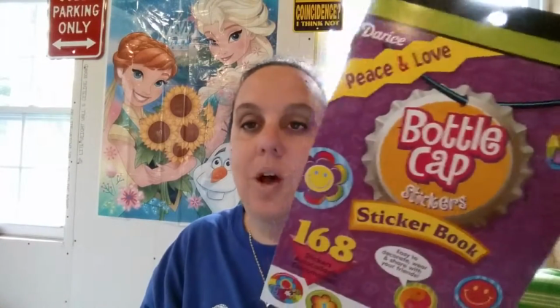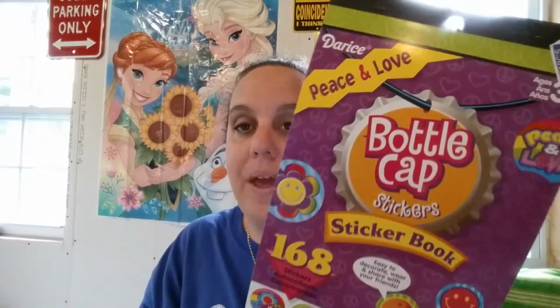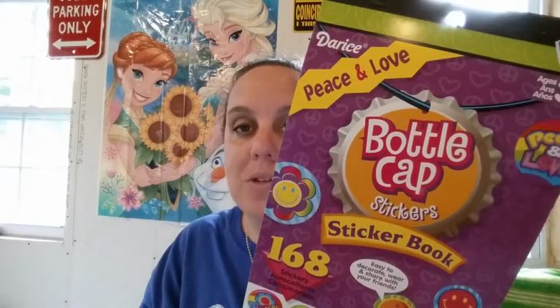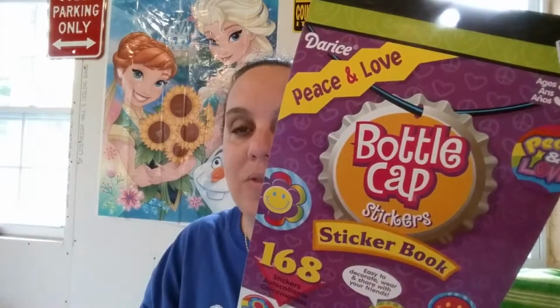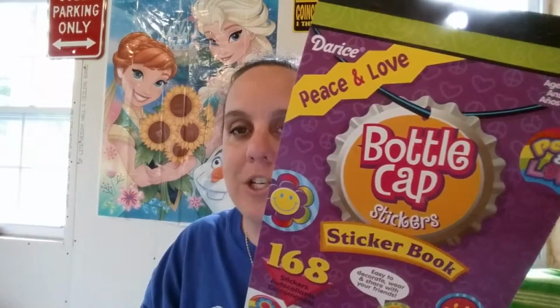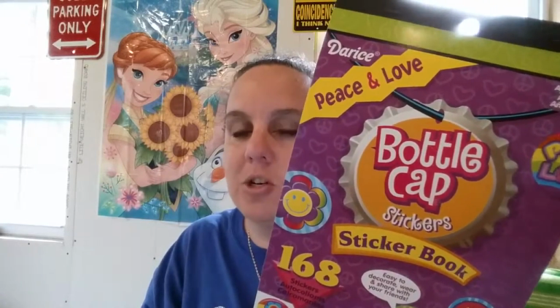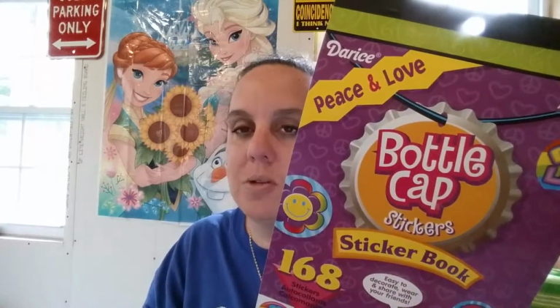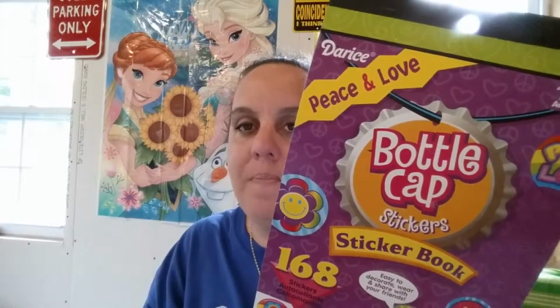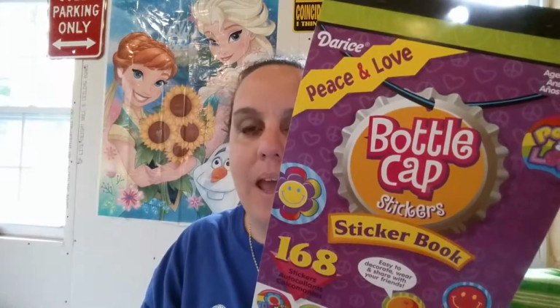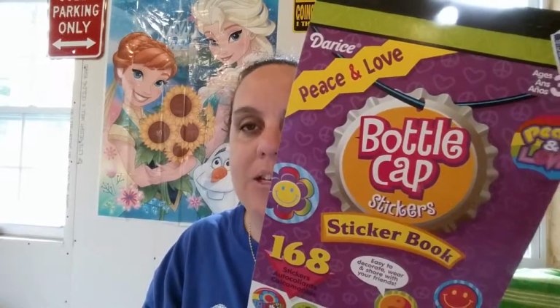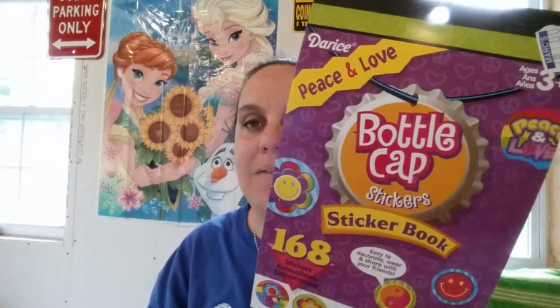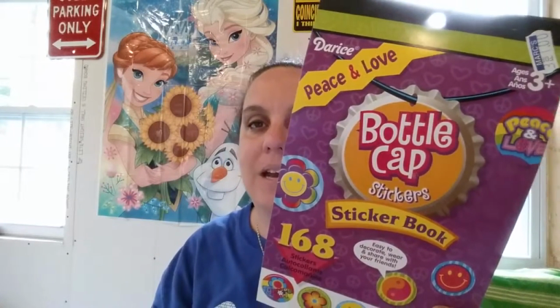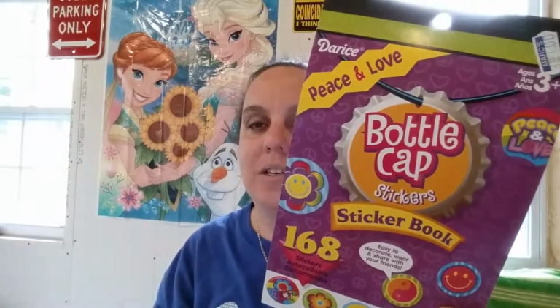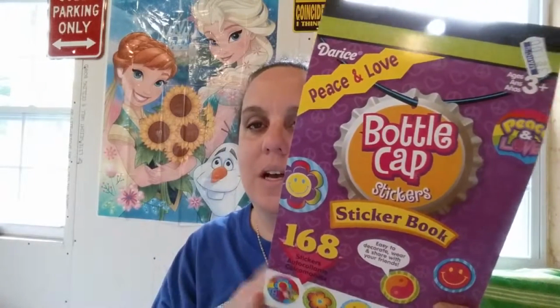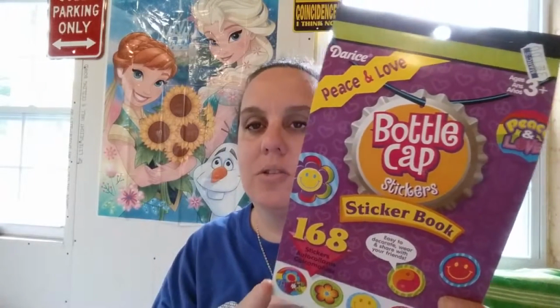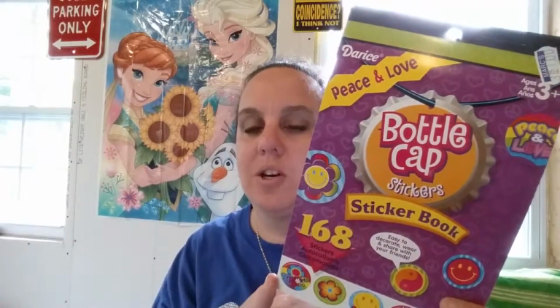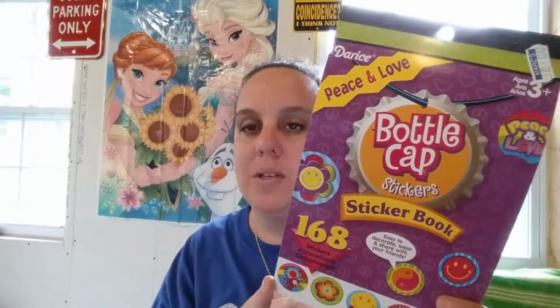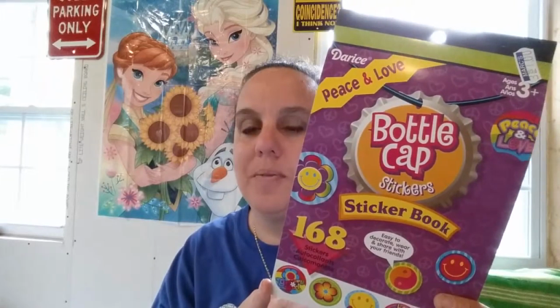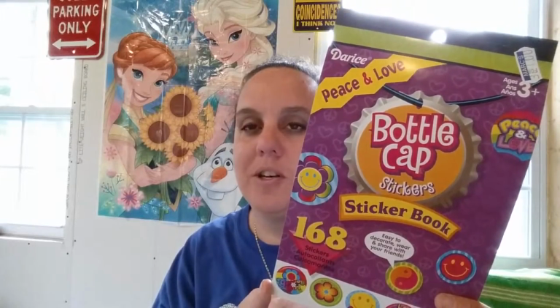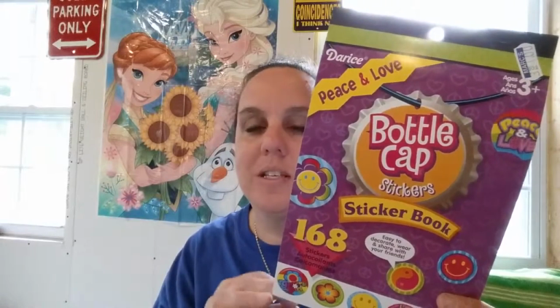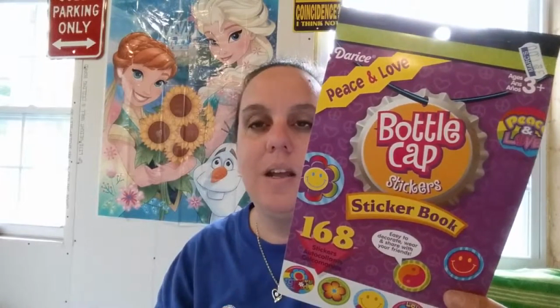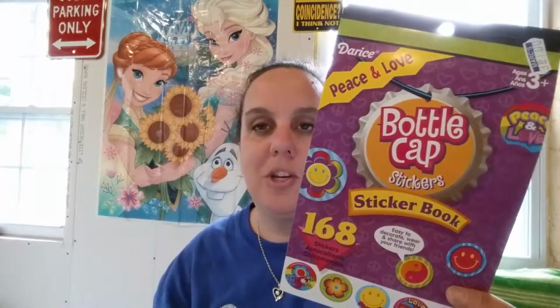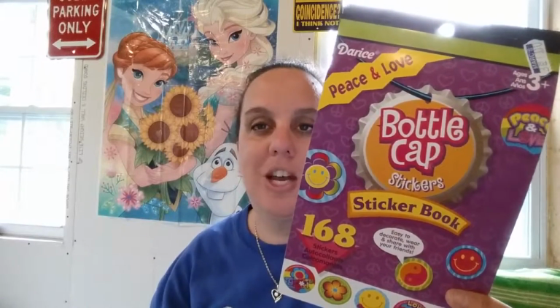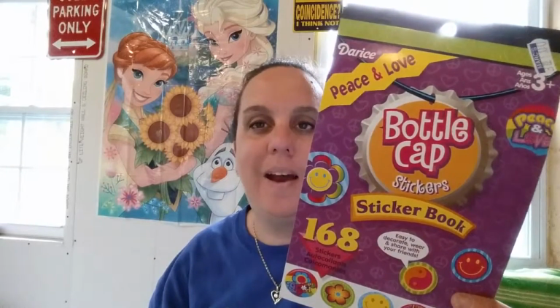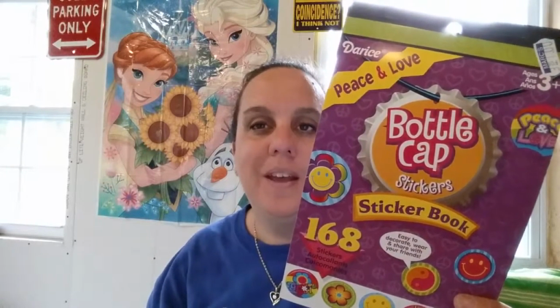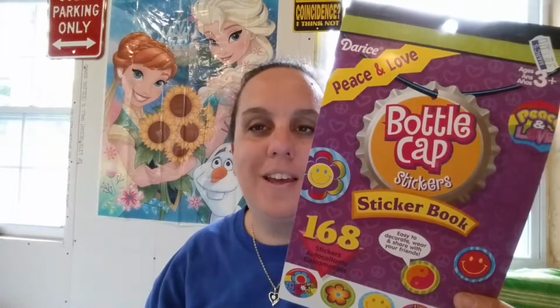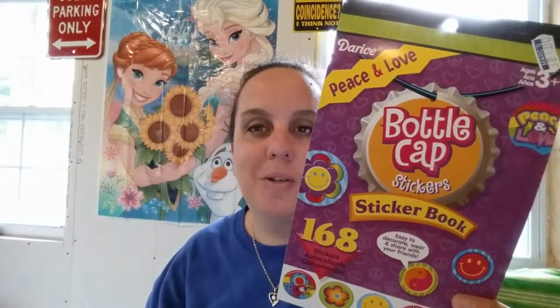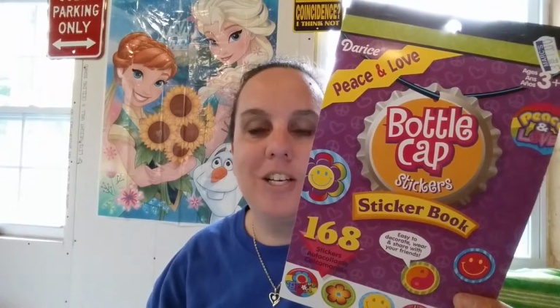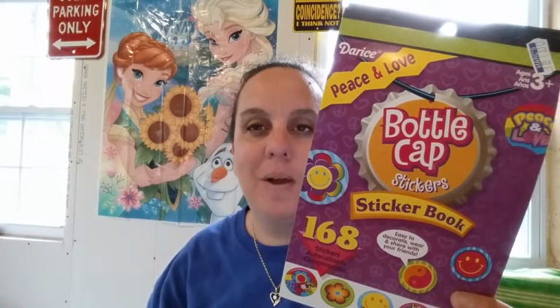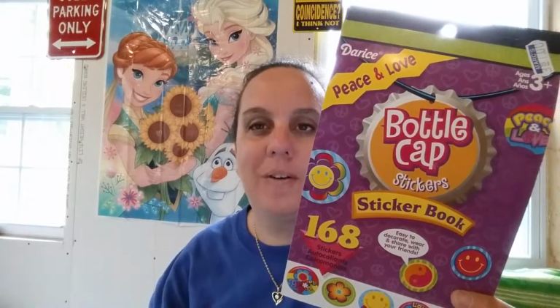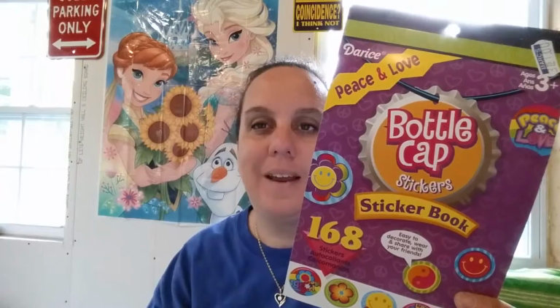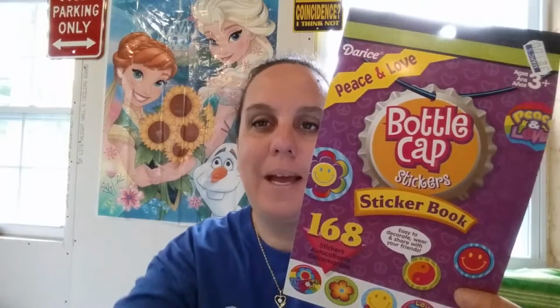So thank you so much for watching. Be sure to subscribe. I do have an entire series on these Darice sticker books, so if it's something you're interested in, be sure to check that out. Thank you so much for watching. I hope you have a wonderful day. Bye-bye.